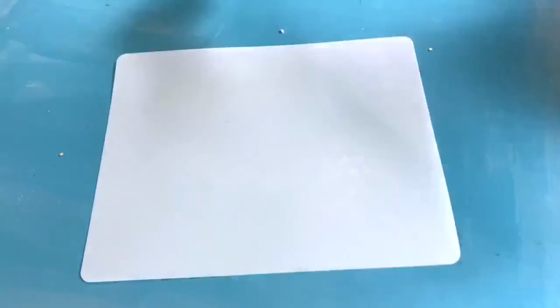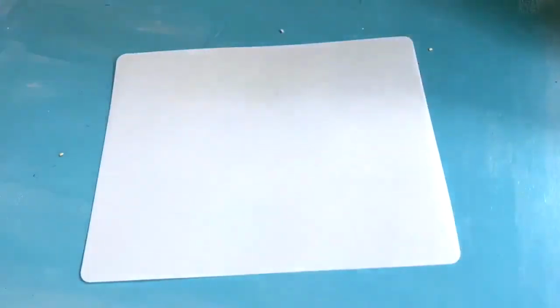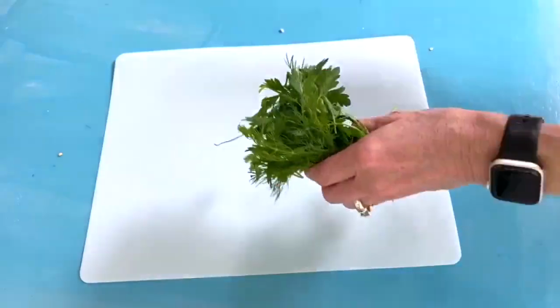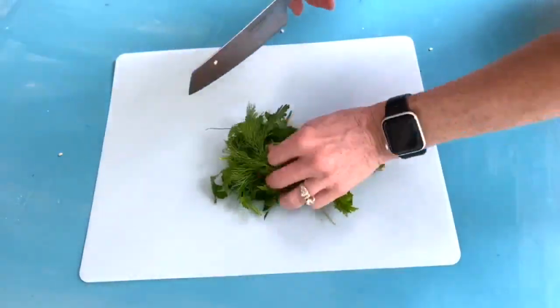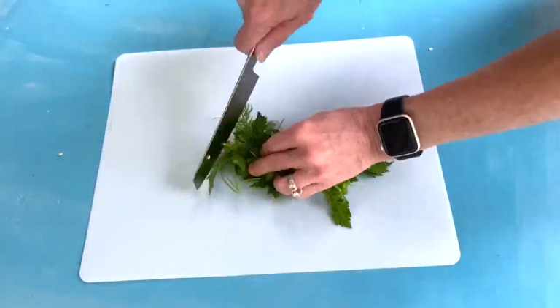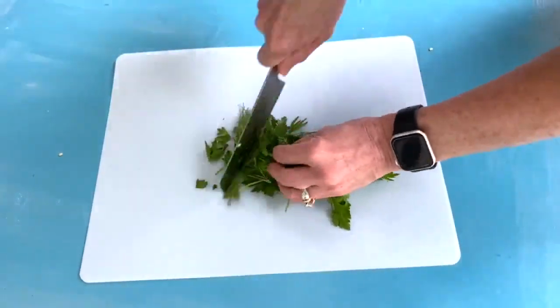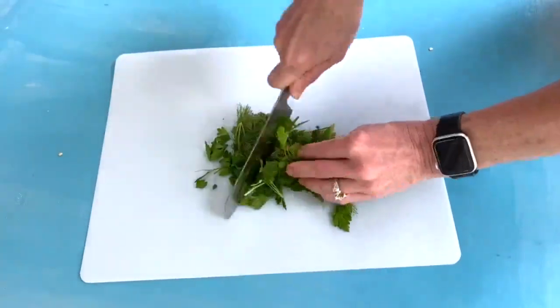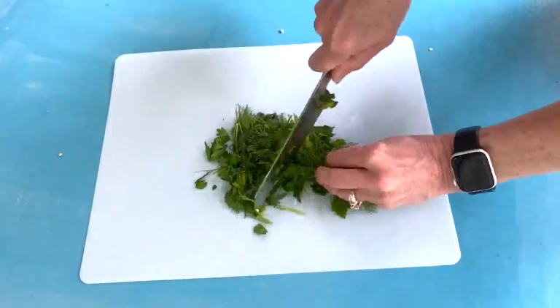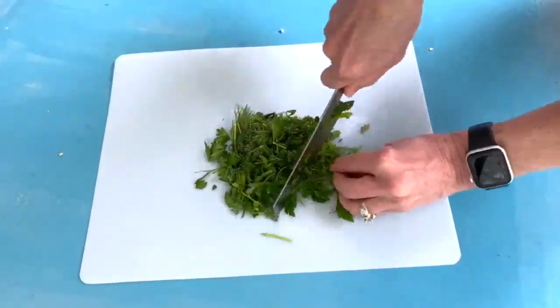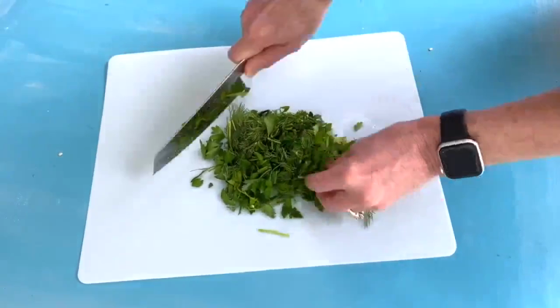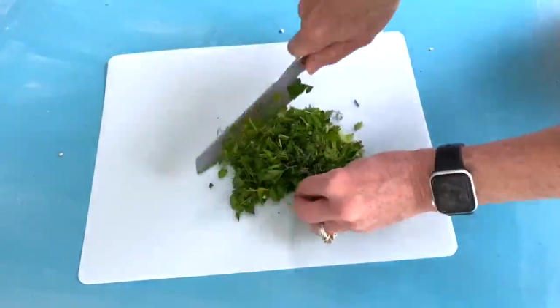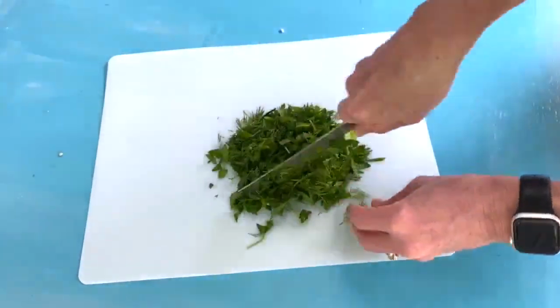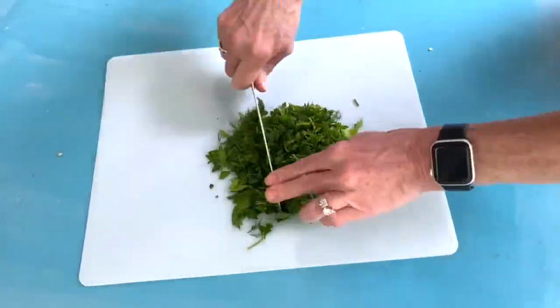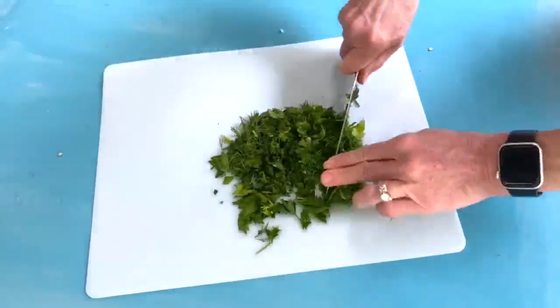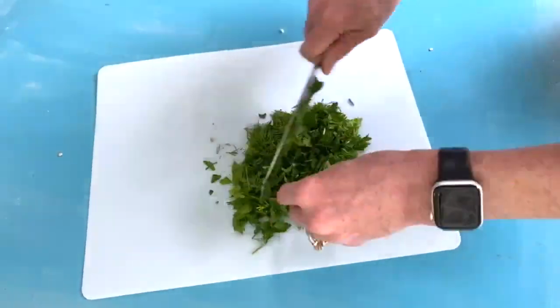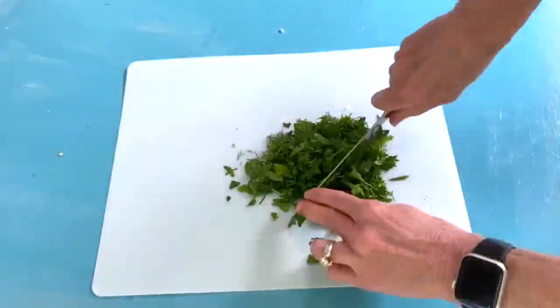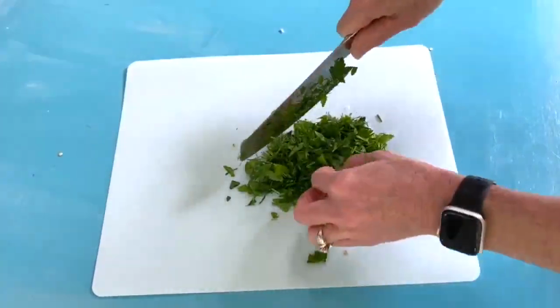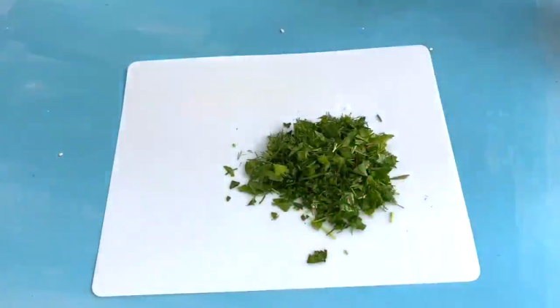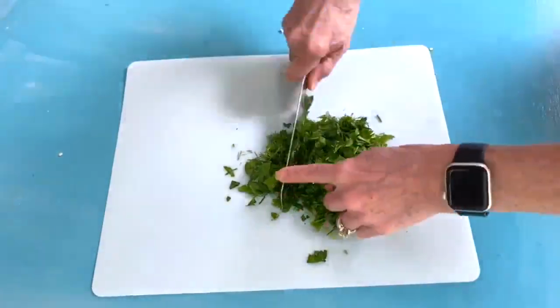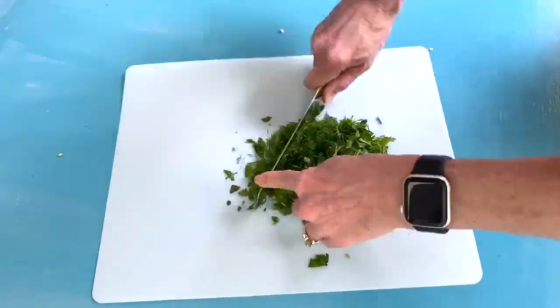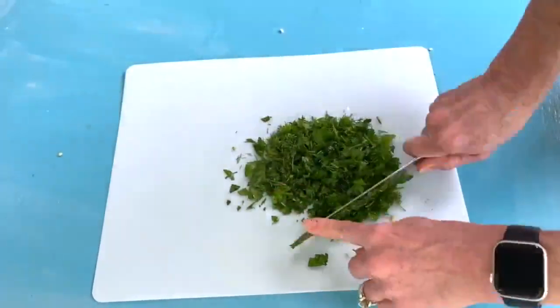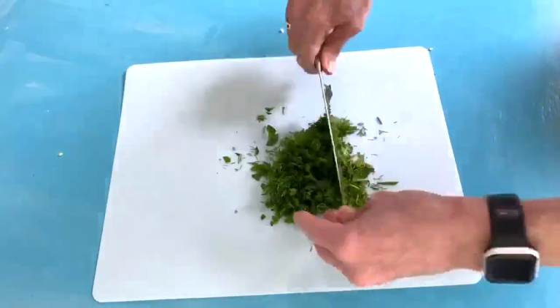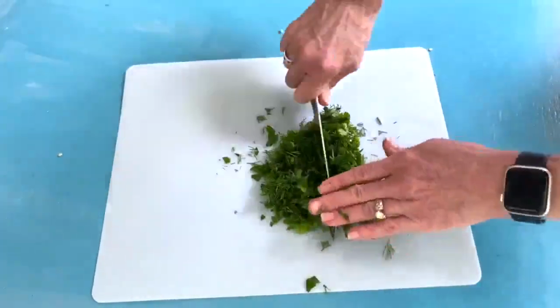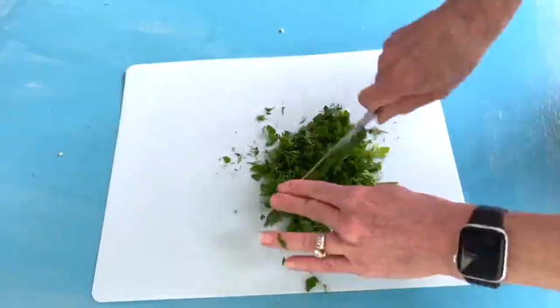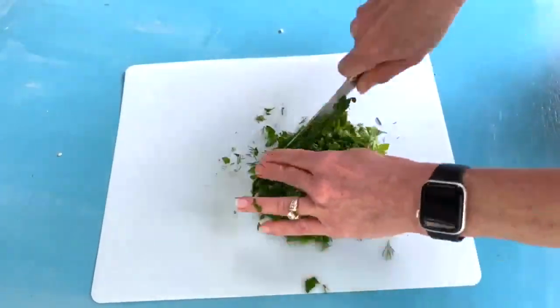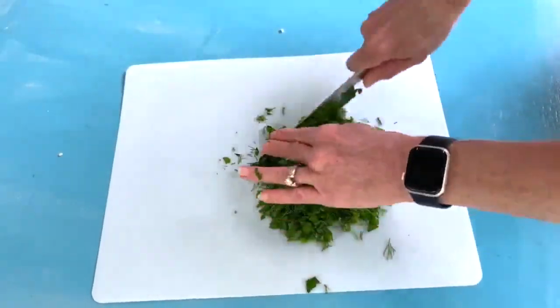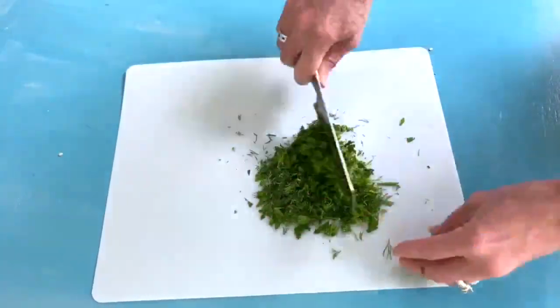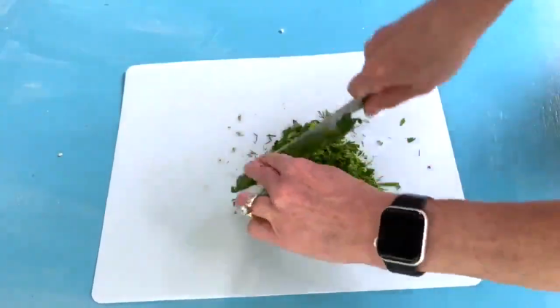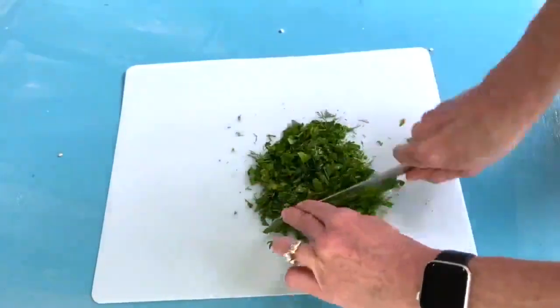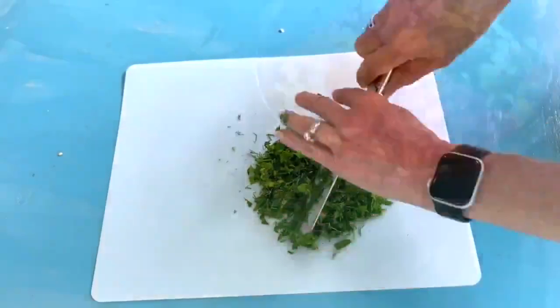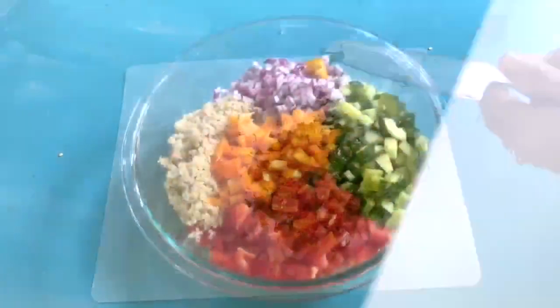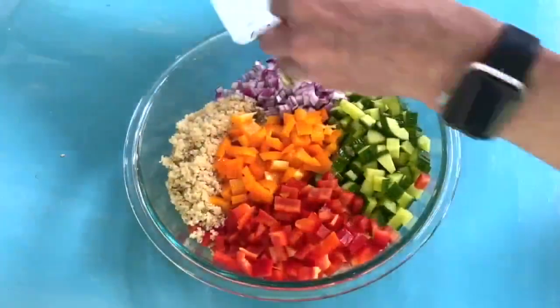When it comes to the herbs, you want to make sure that those are really finely chopped. You can go over those a couple of times and then add them in with the veggies and the chilled quinoa.